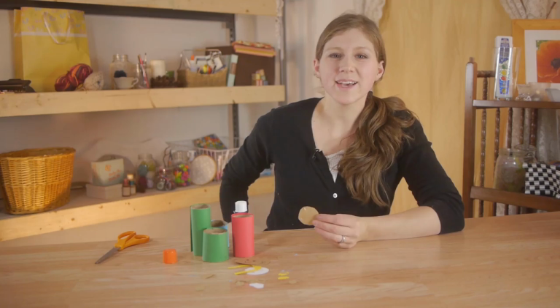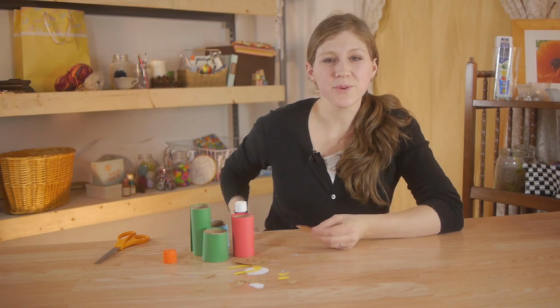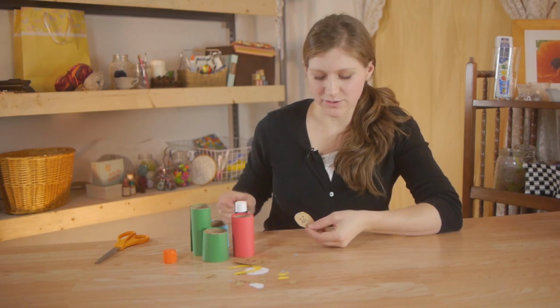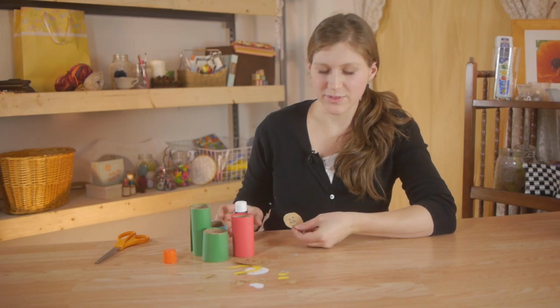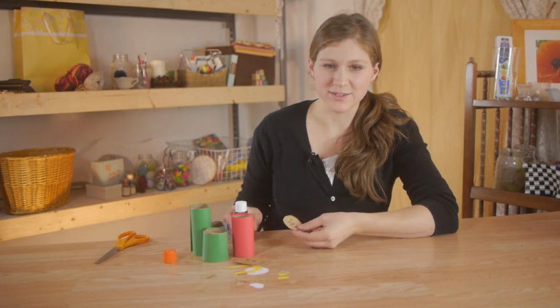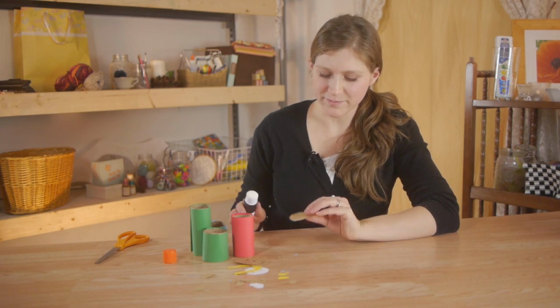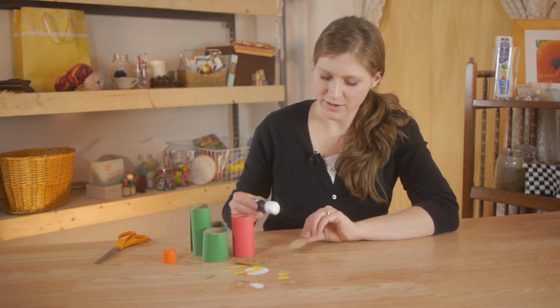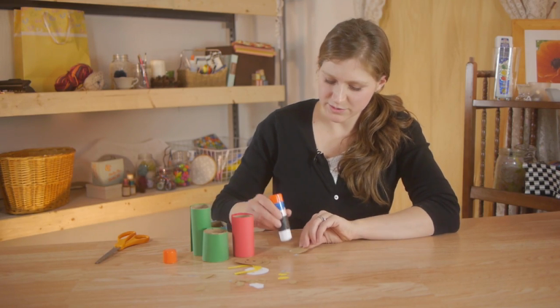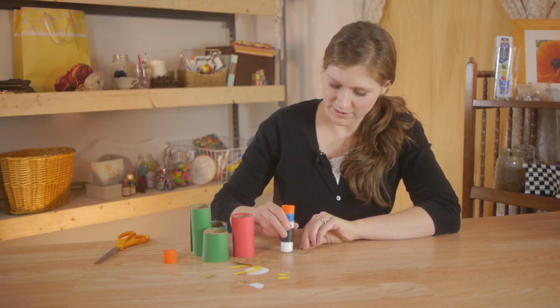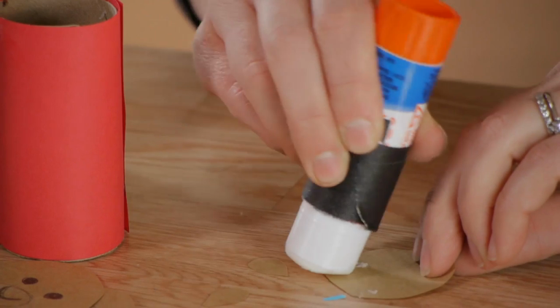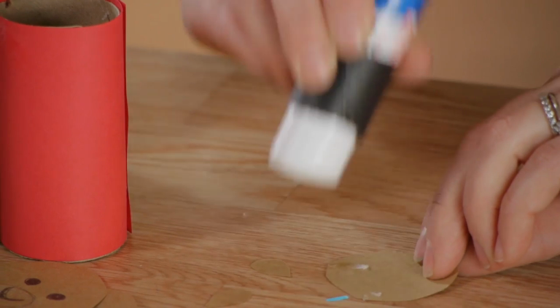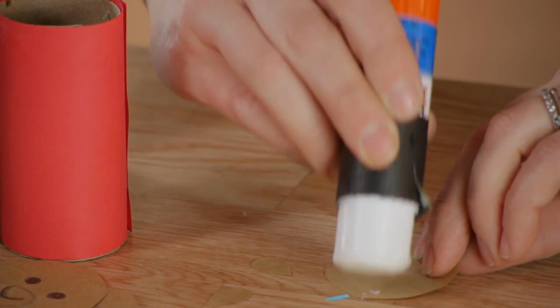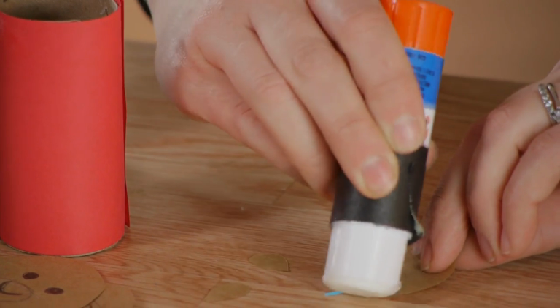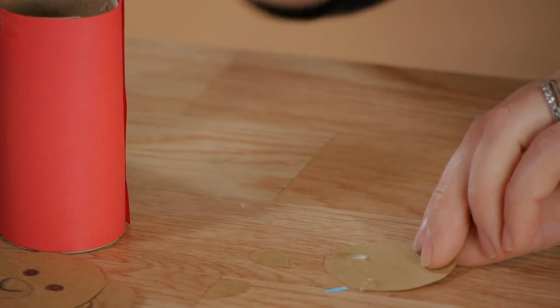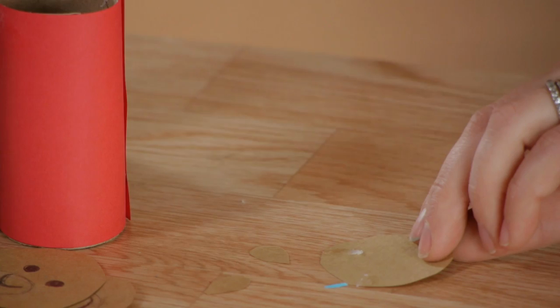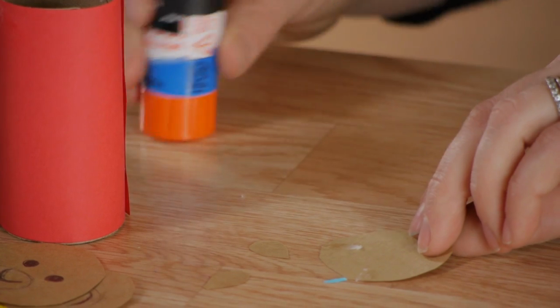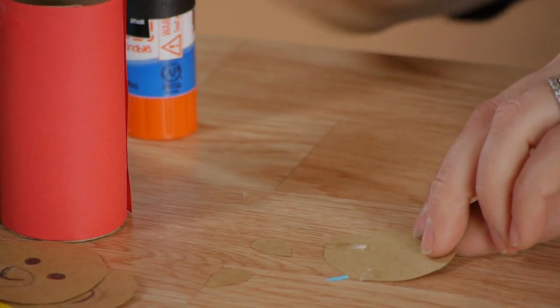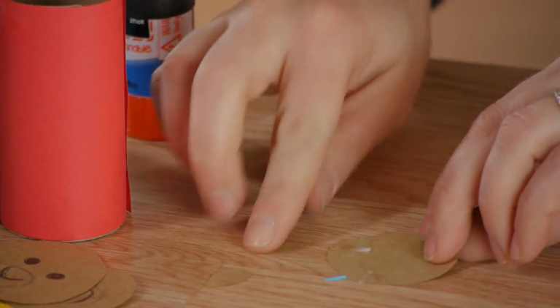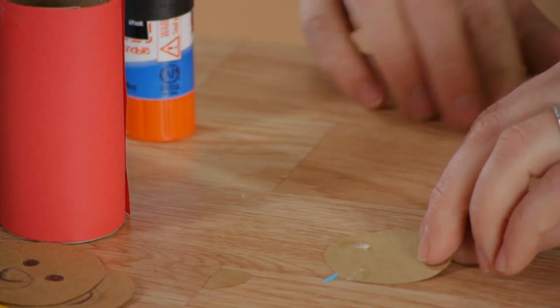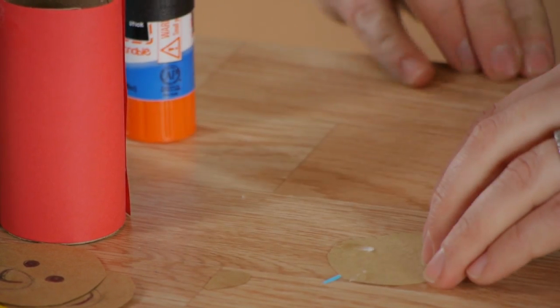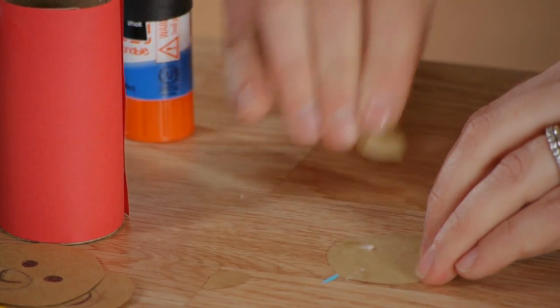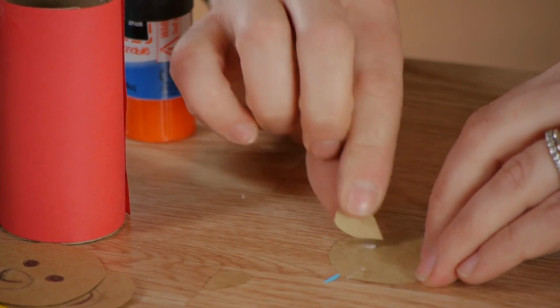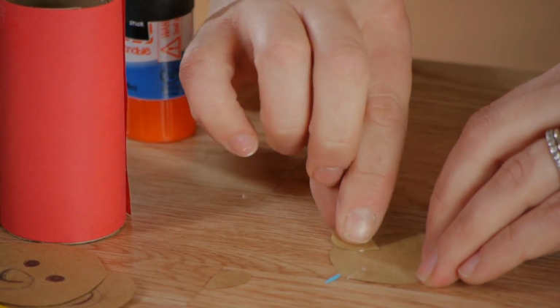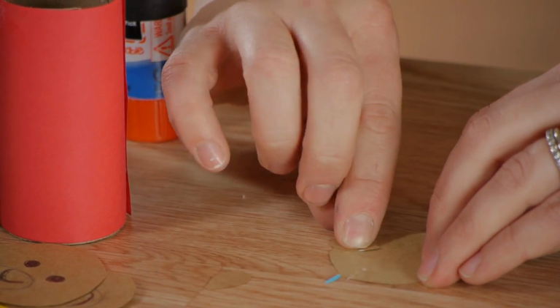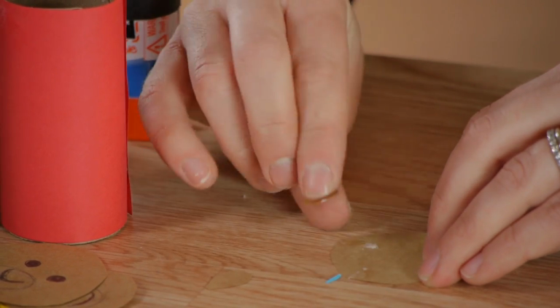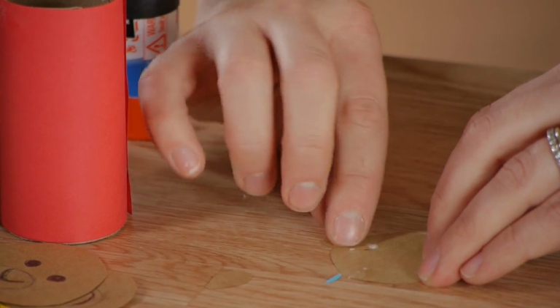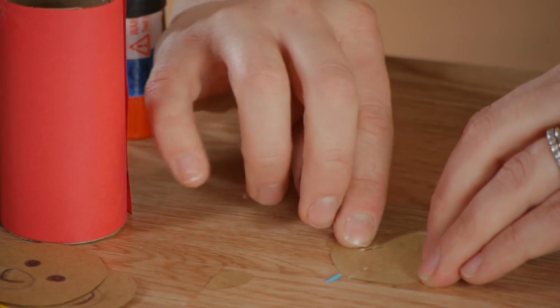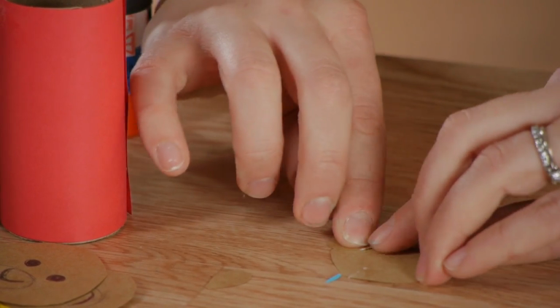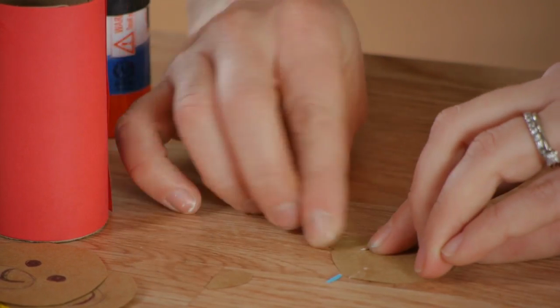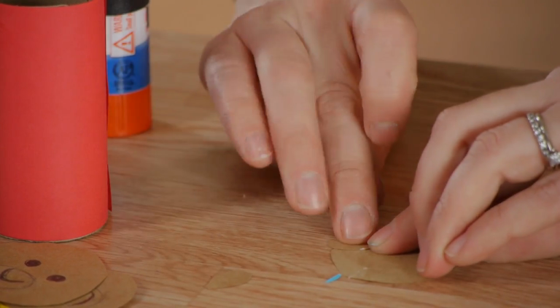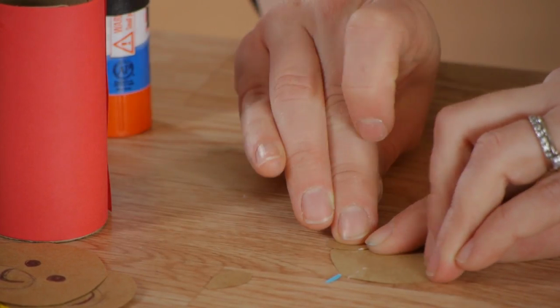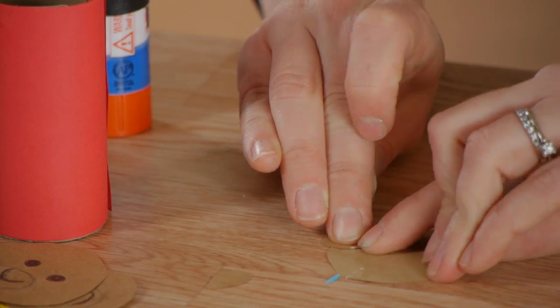Next we're going to glue the ears on, turn the face over, and put two dots of glue on either side. And press the ears down.